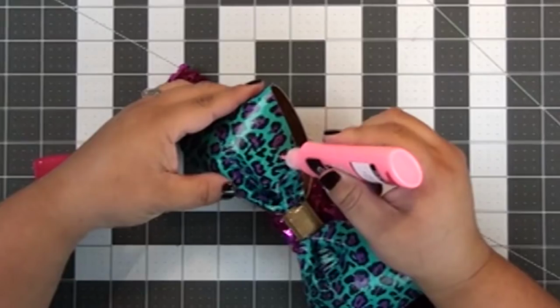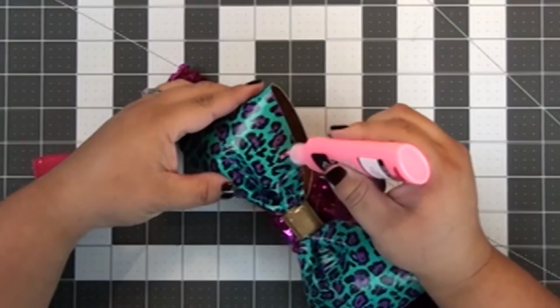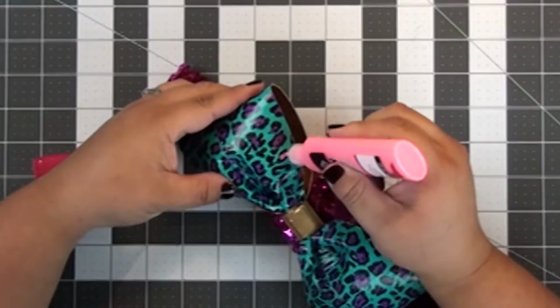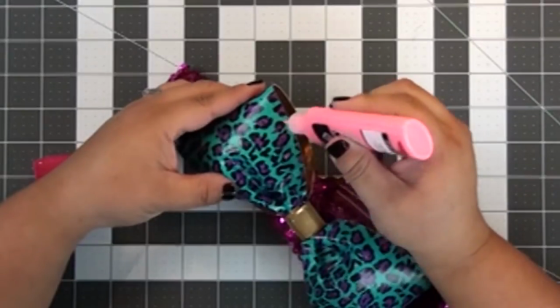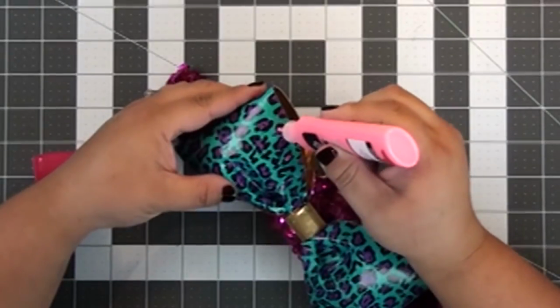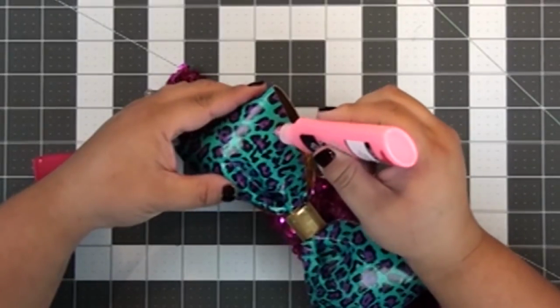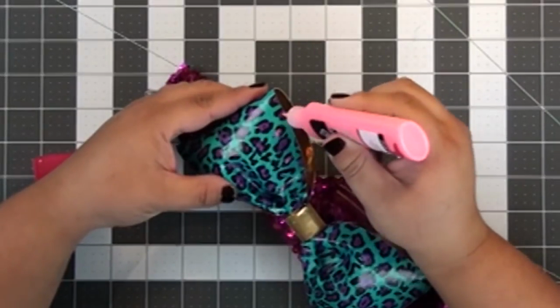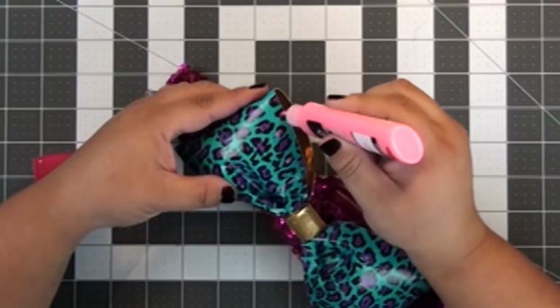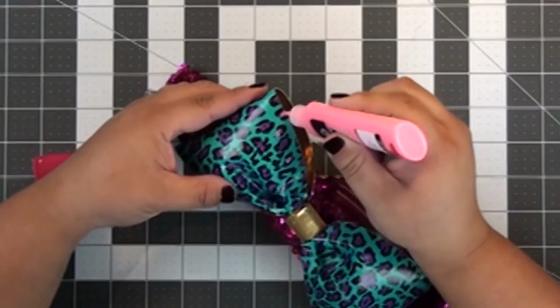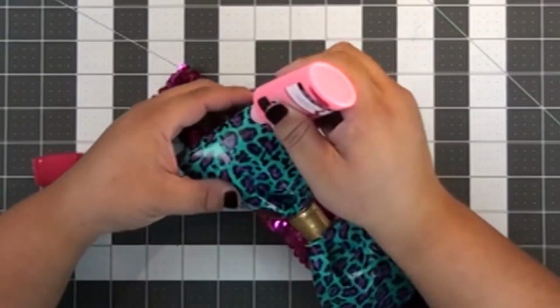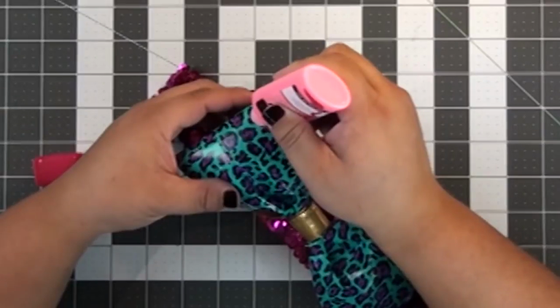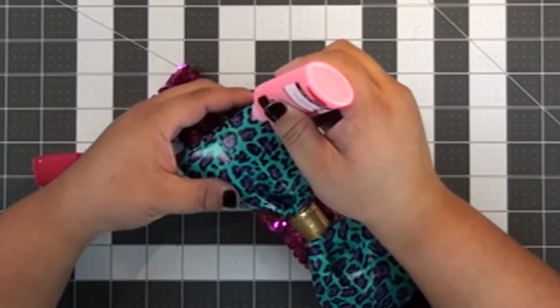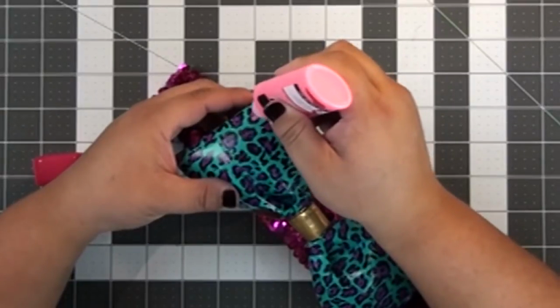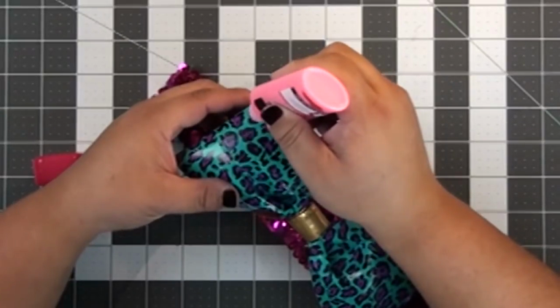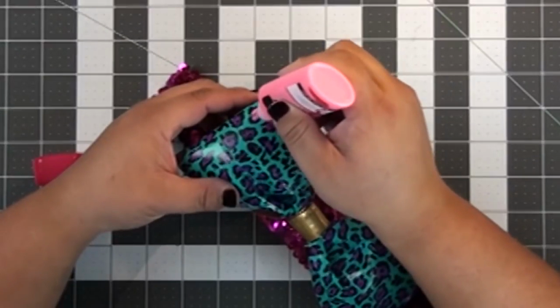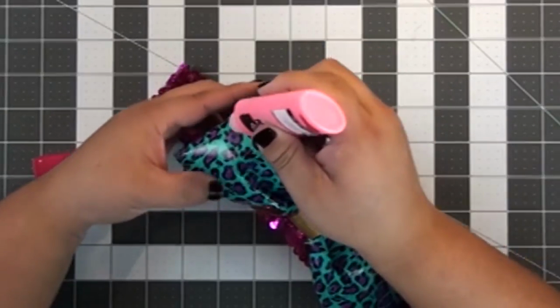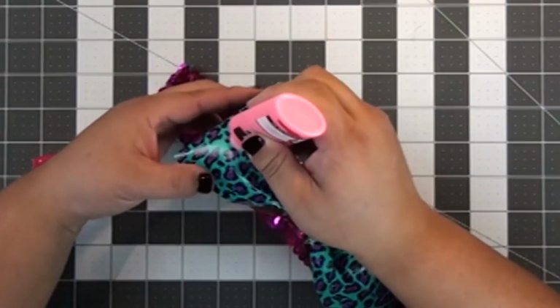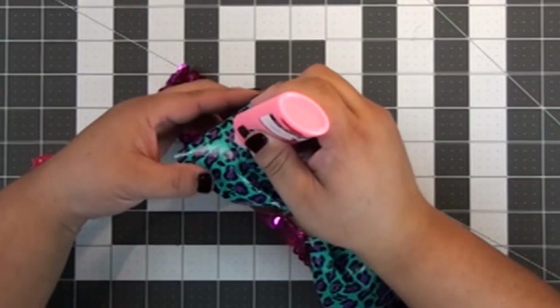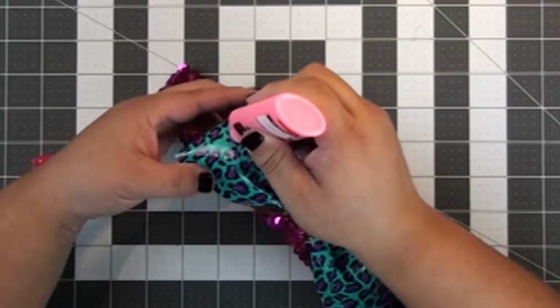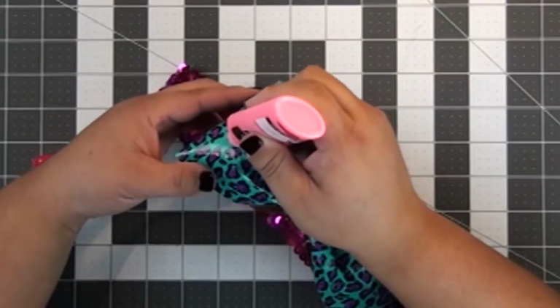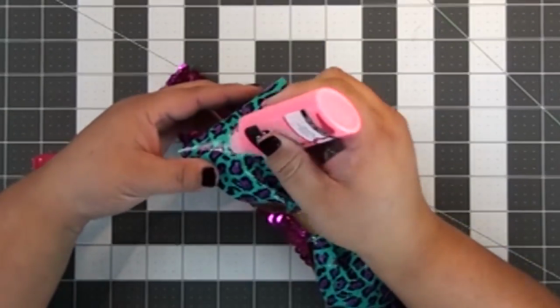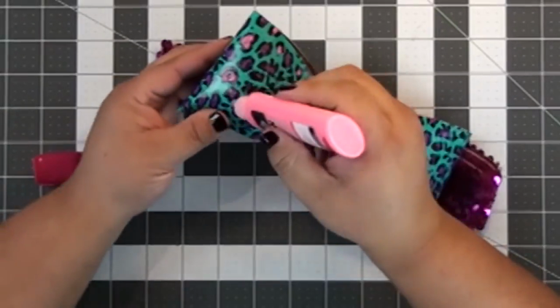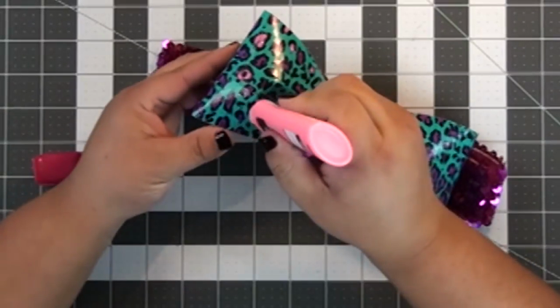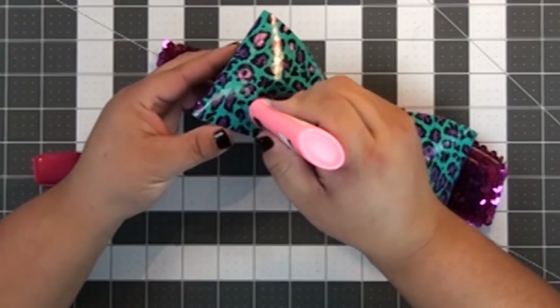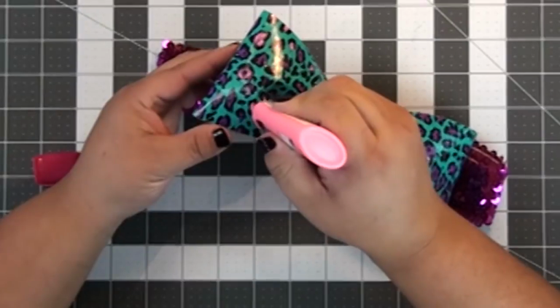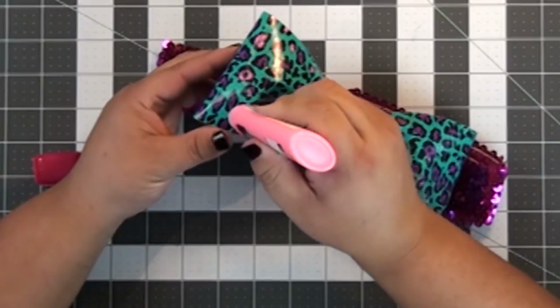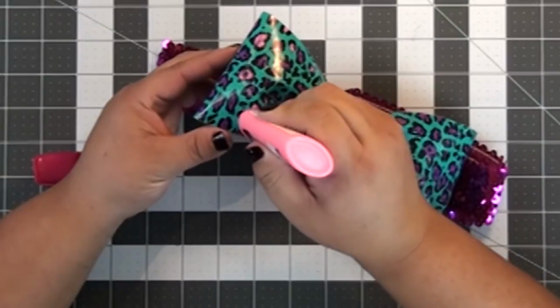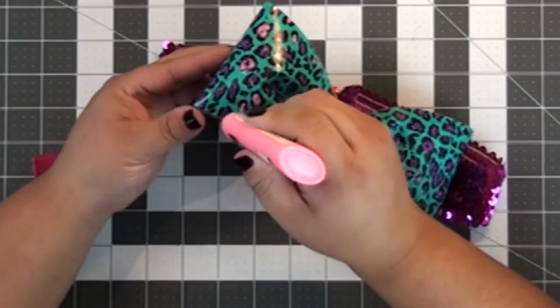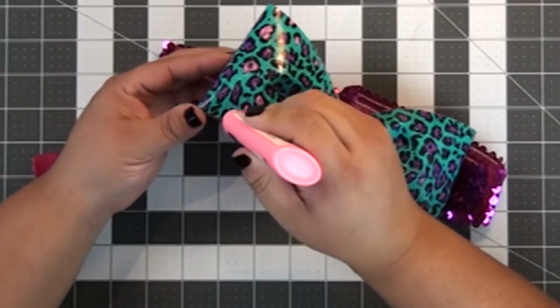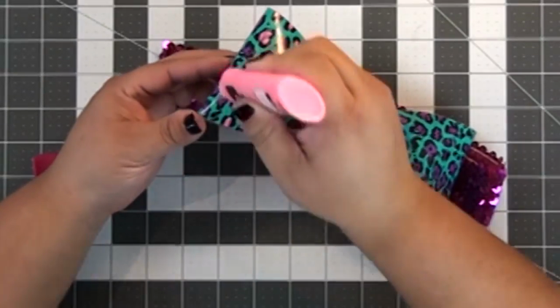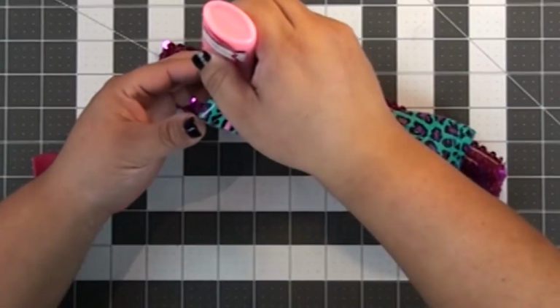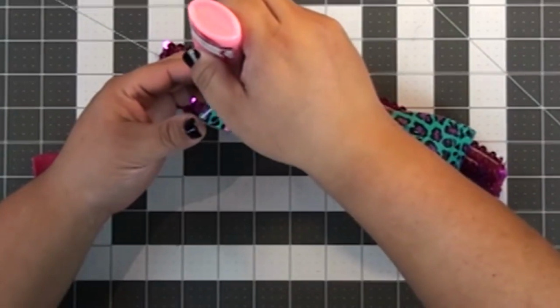Then I made my duct tape hair bow. Basically I took two strips of duct tape, put them together sticky side to sticky side to make like a tube, and then I just took some duct tape and wrapped it around the middle.